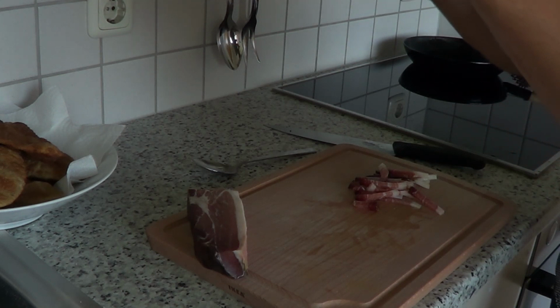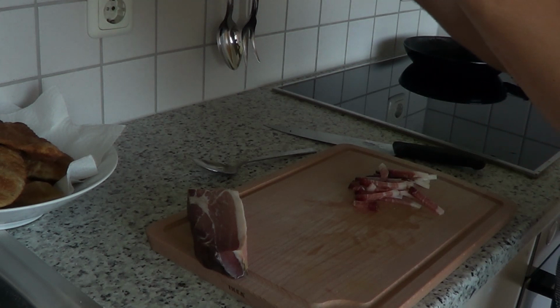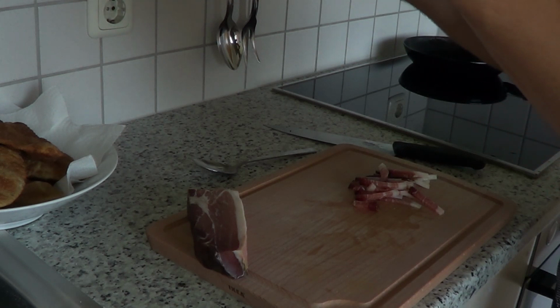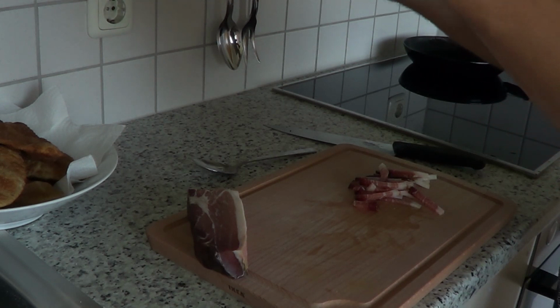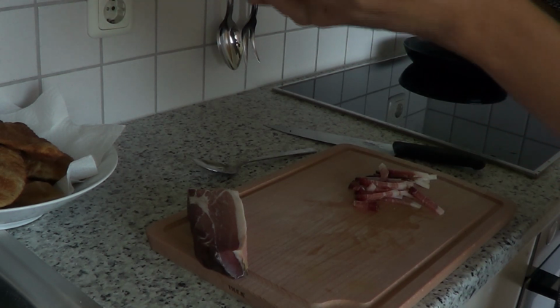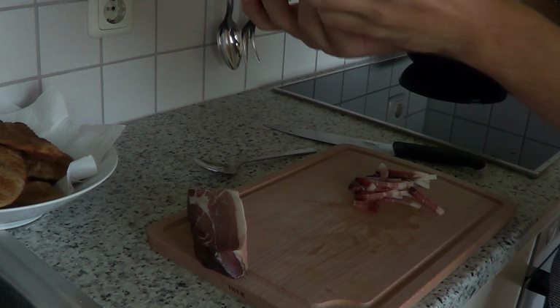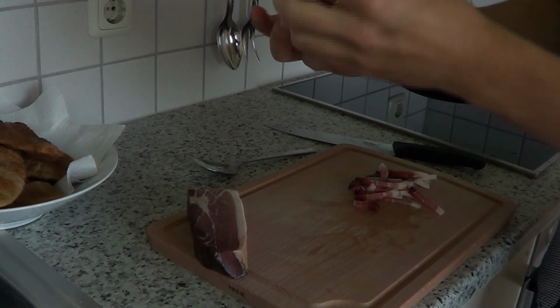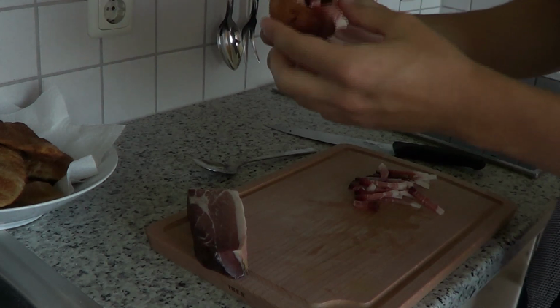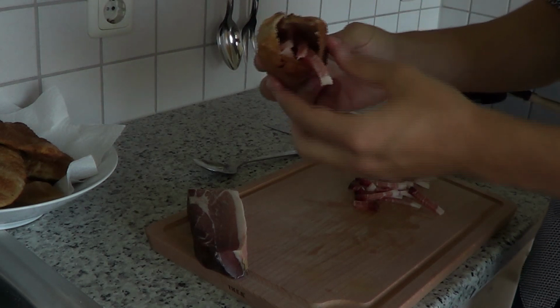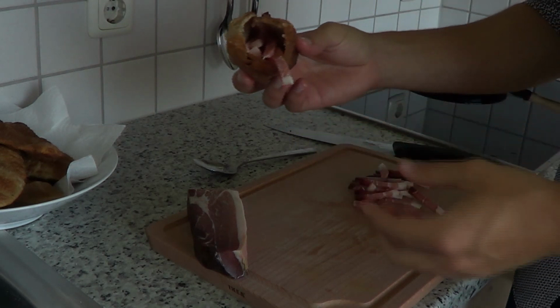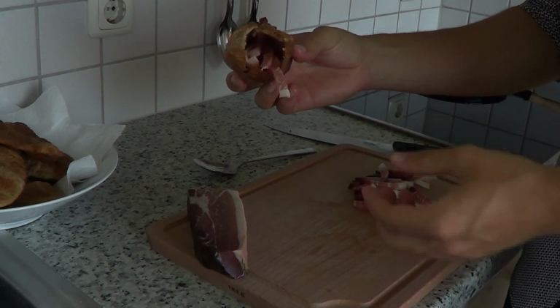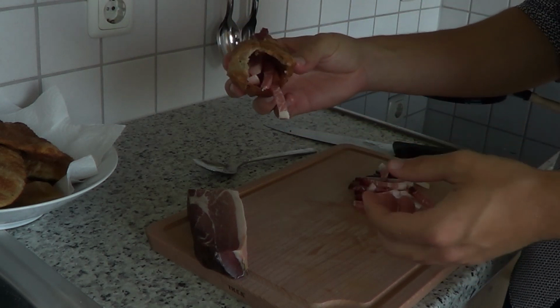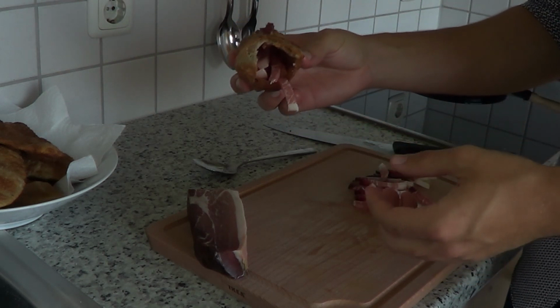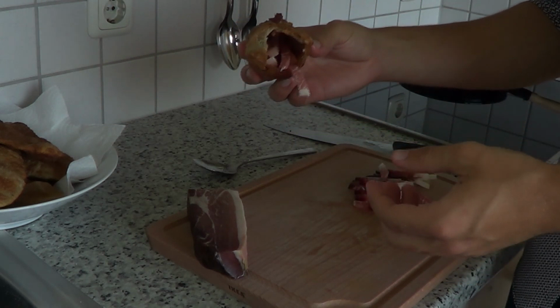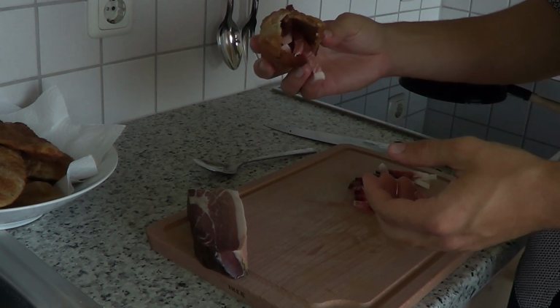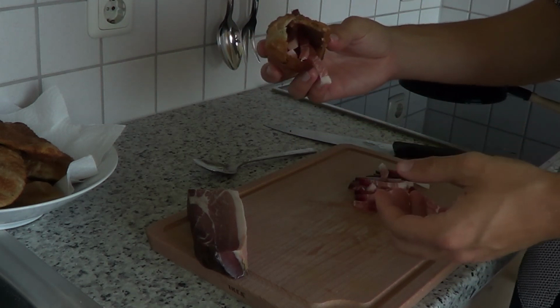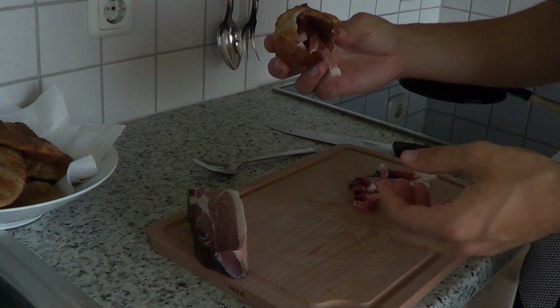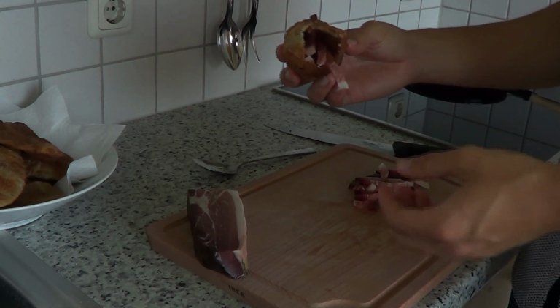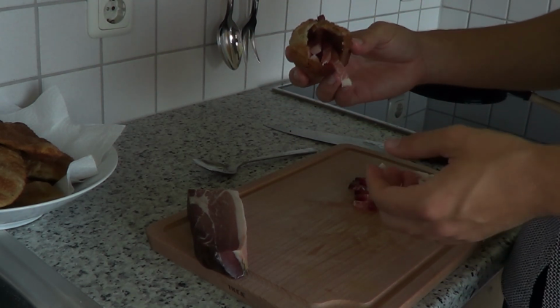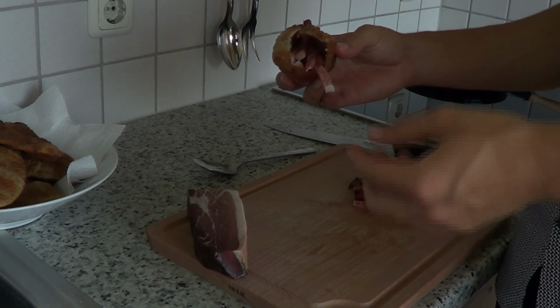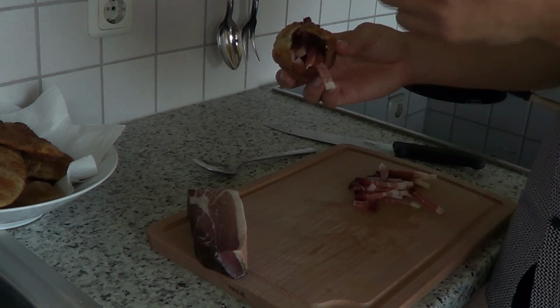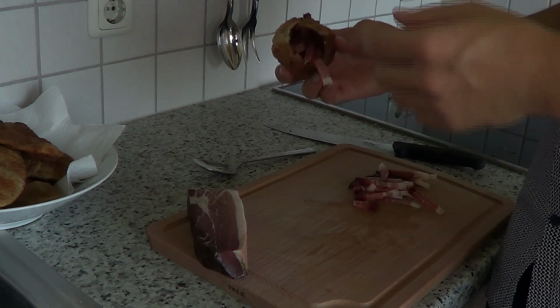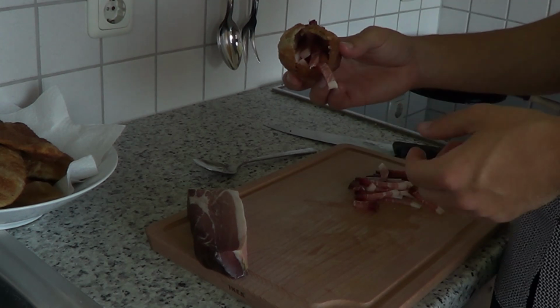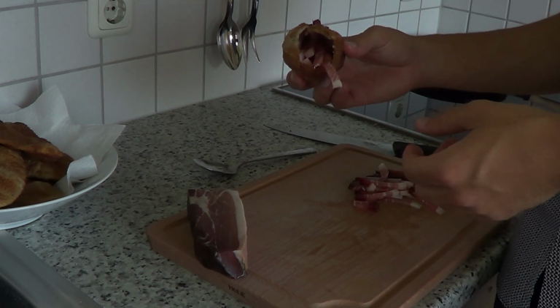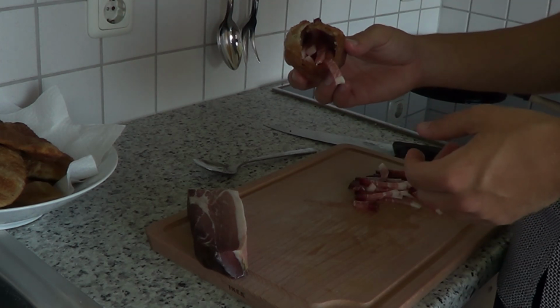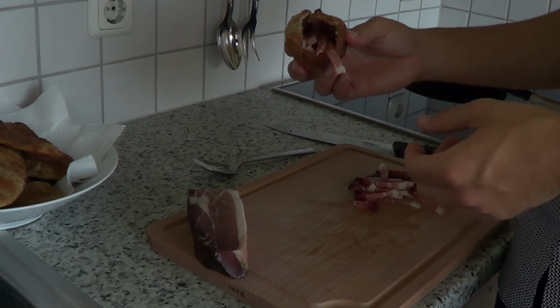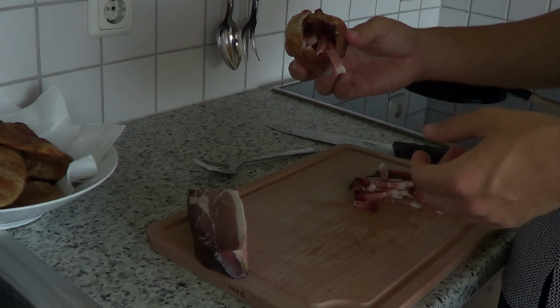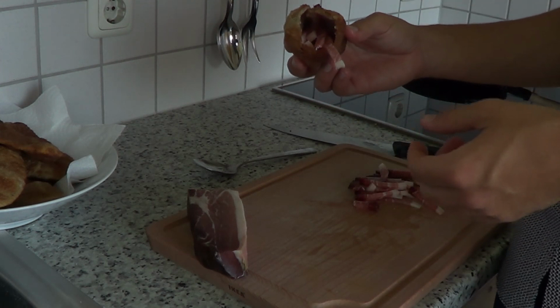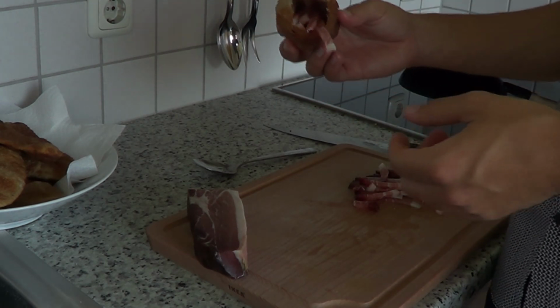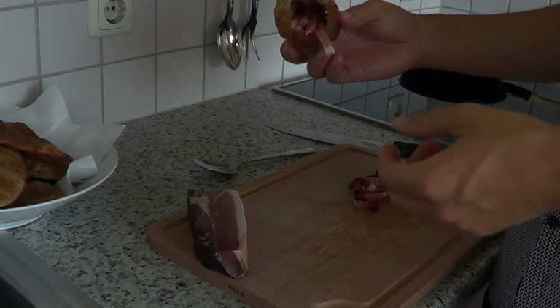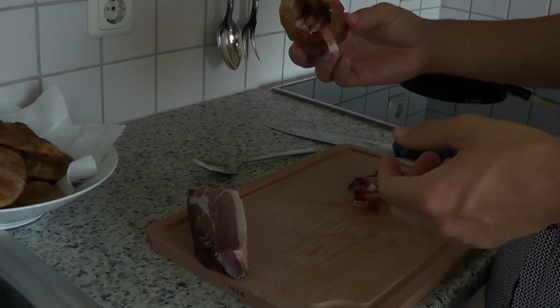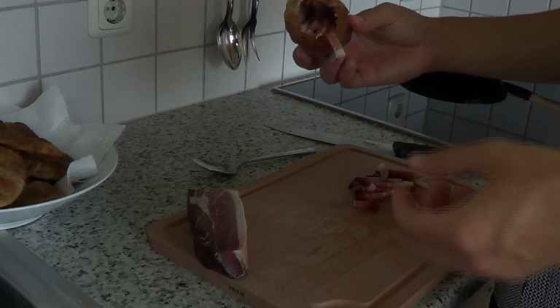Just like my grandma would want. The dough is very crunchy, and after you break into it, there is this heaven of tender meat that just melts into your mouth. So that was my grandma's recipe.